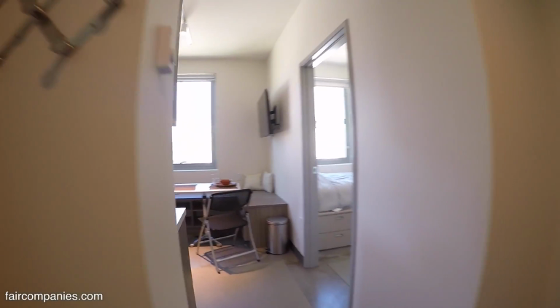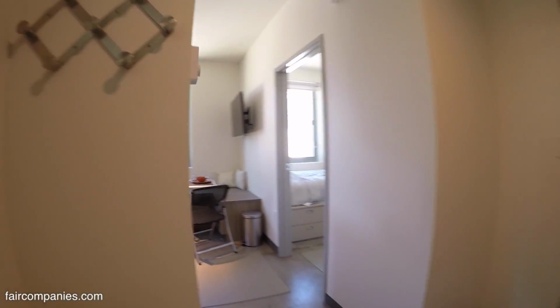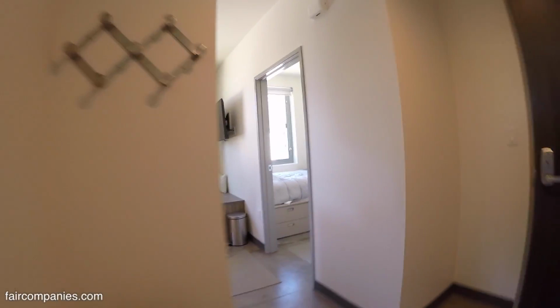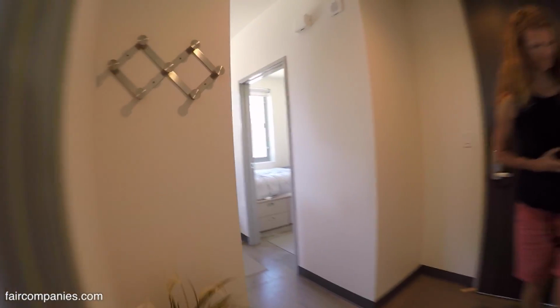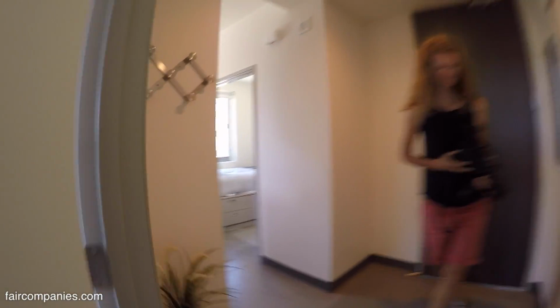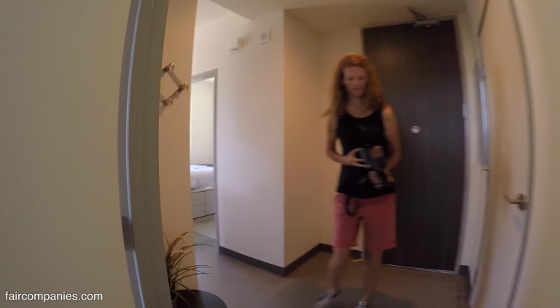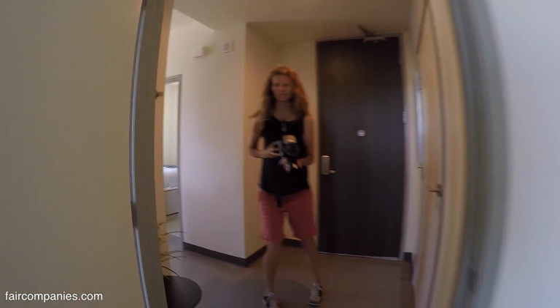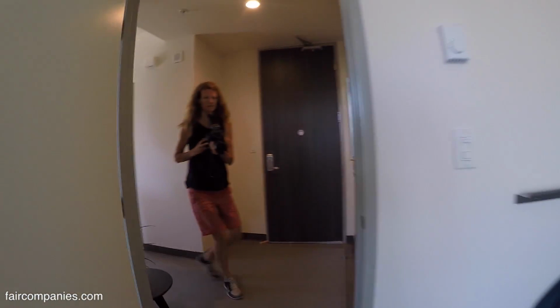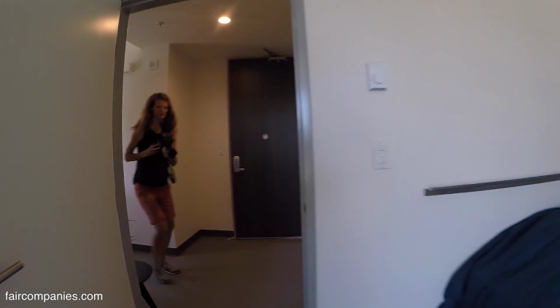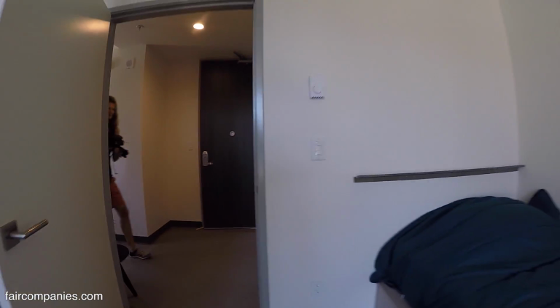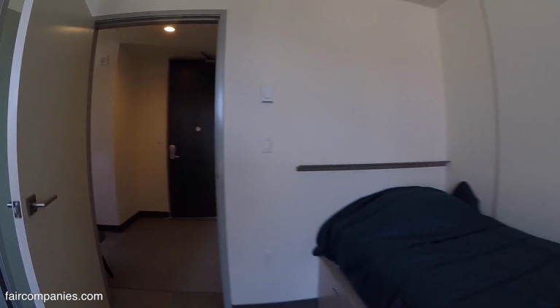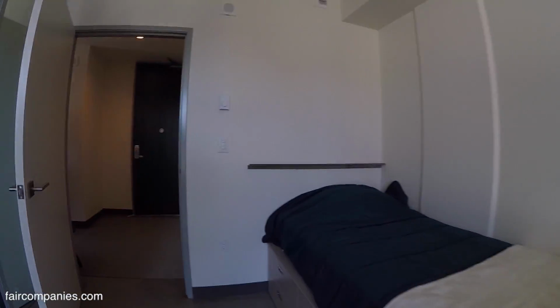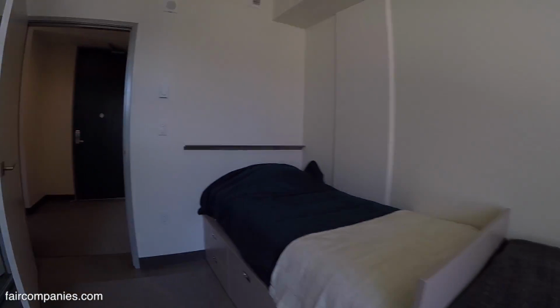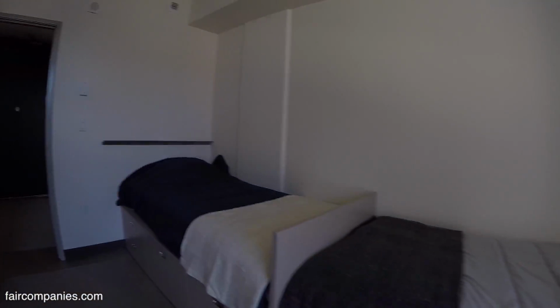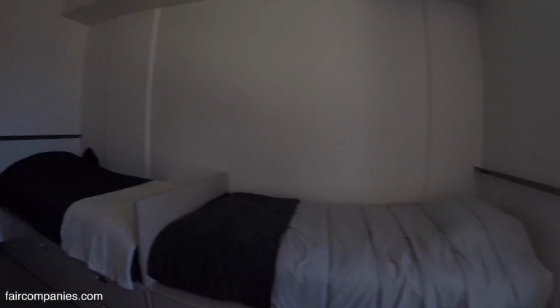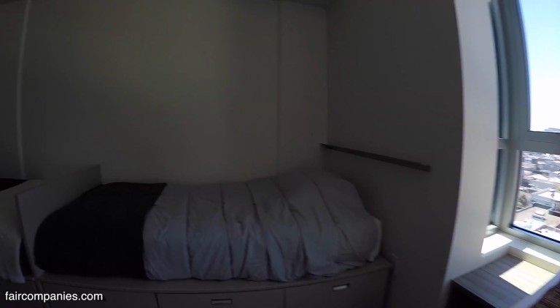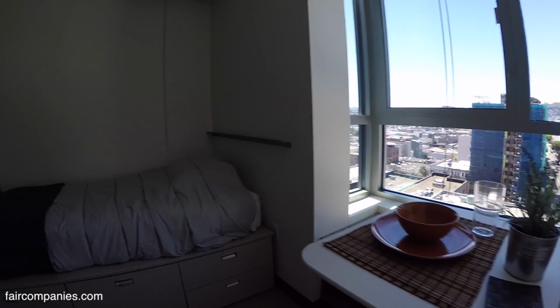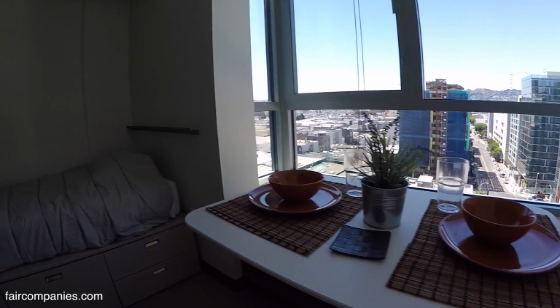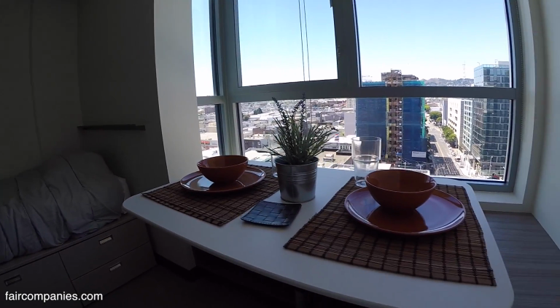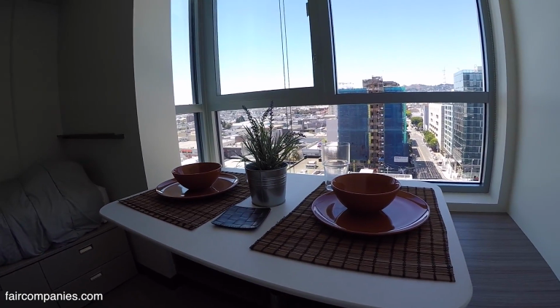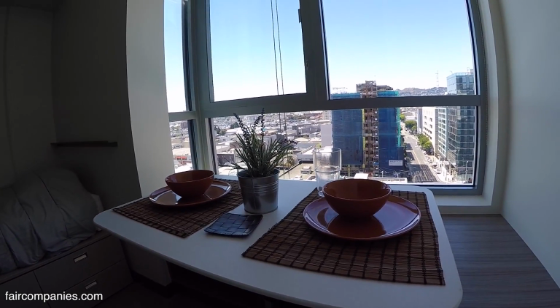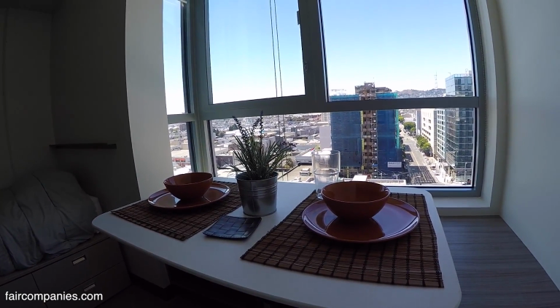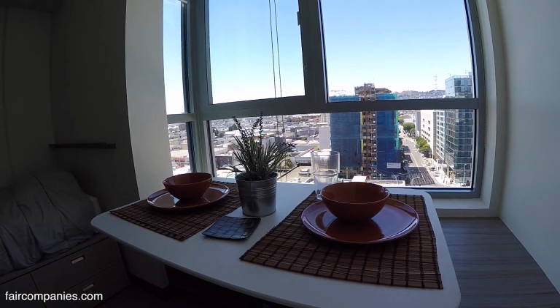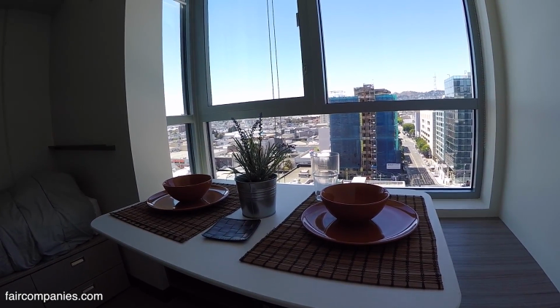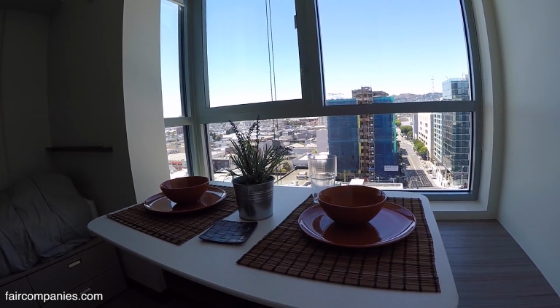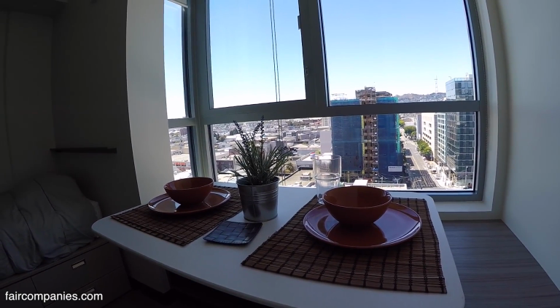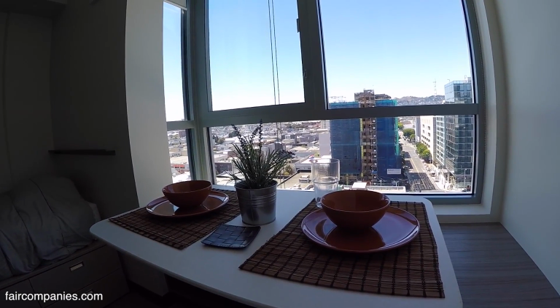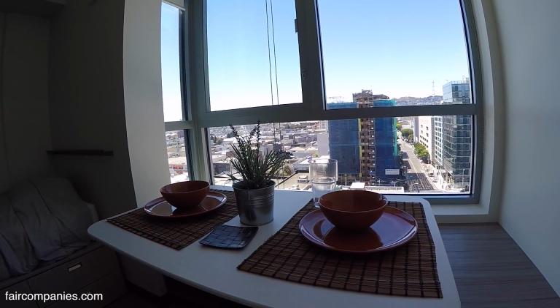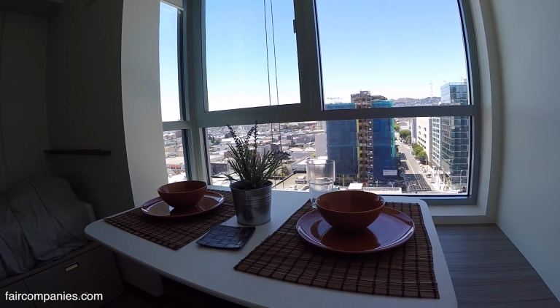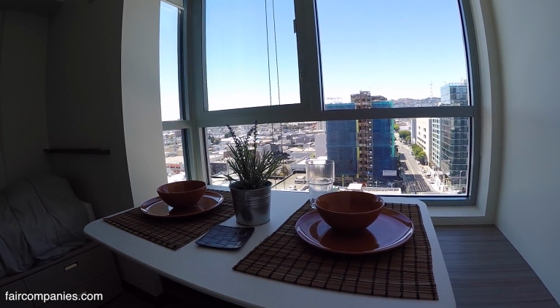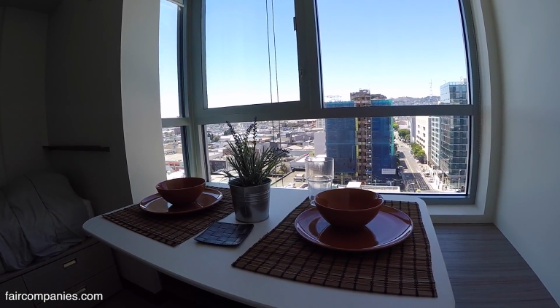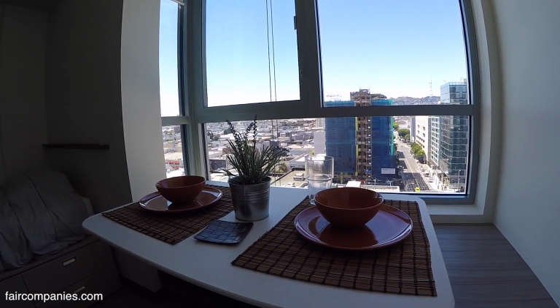We started out just building studios, but then we found in the corners that we chewed up so much circulation space that it became very wasteful. So we decided to build suites in the corners.